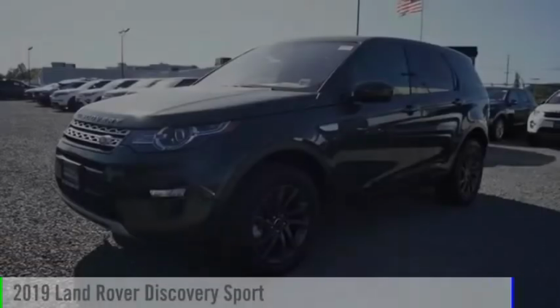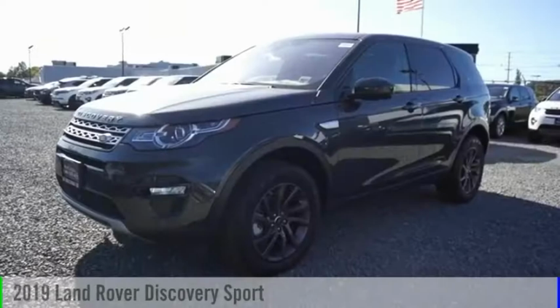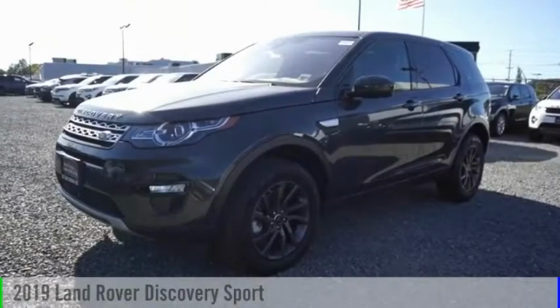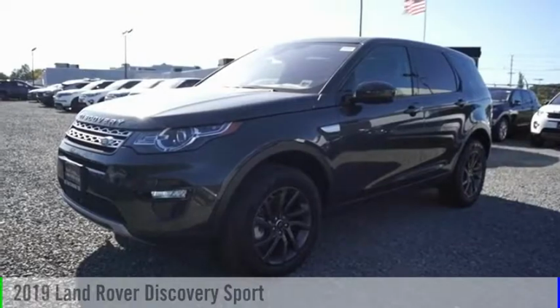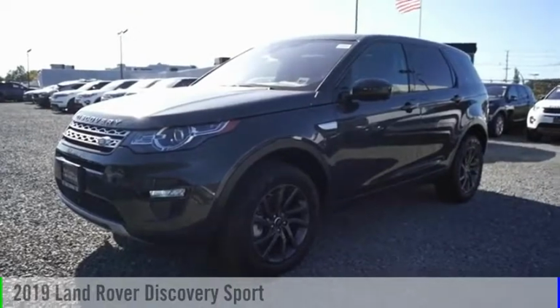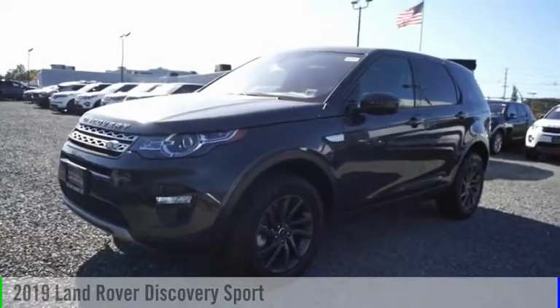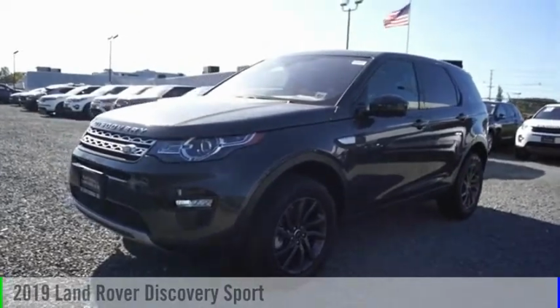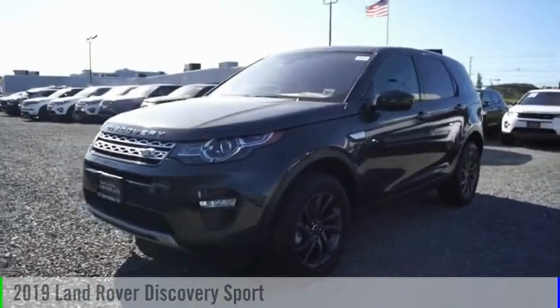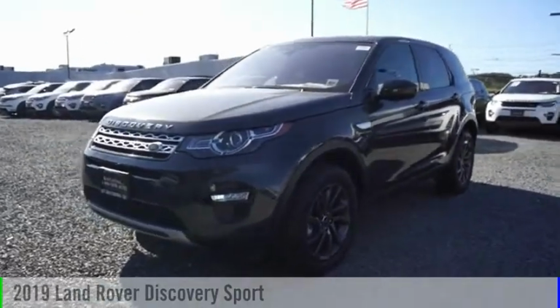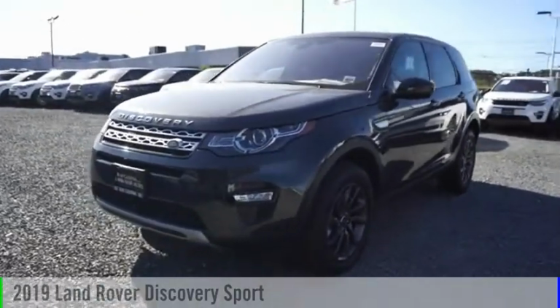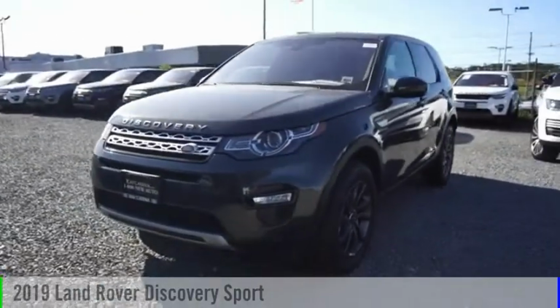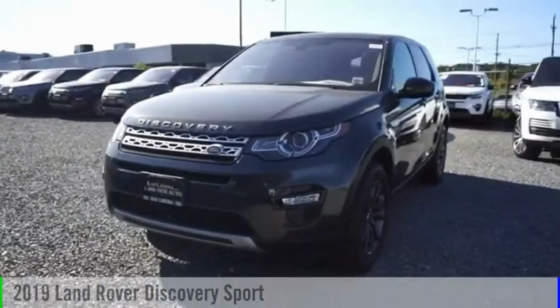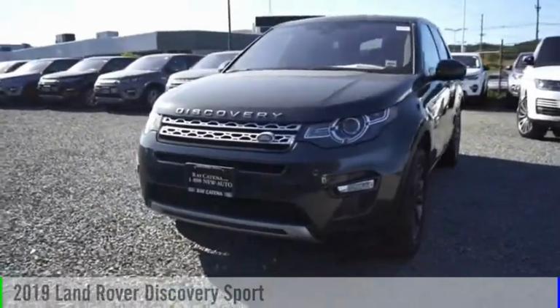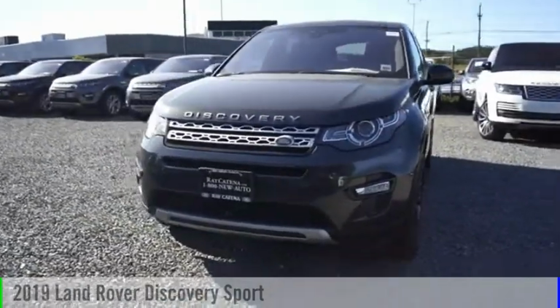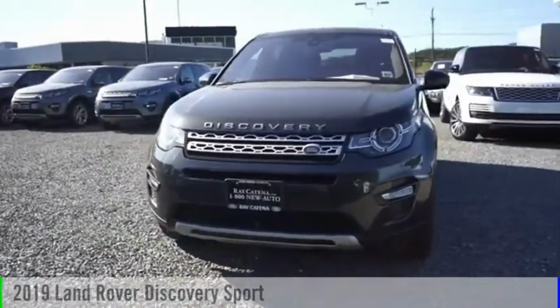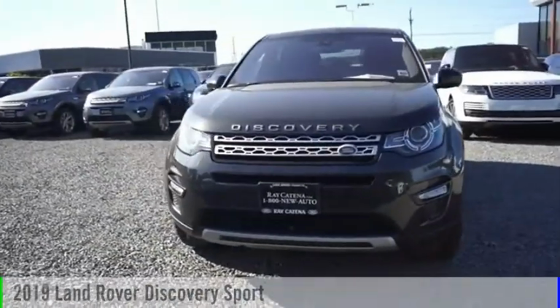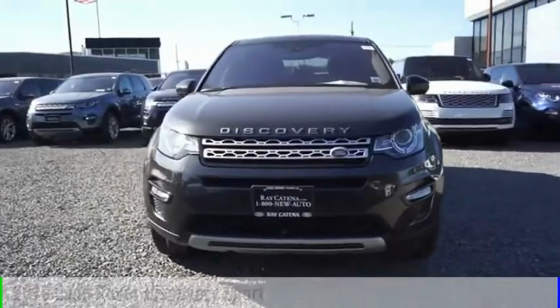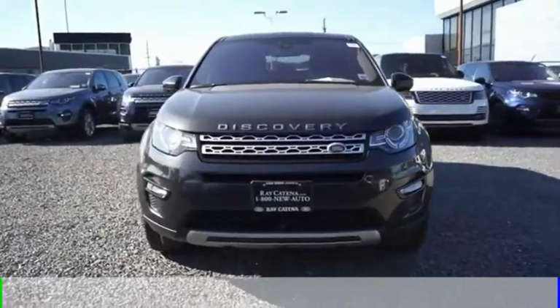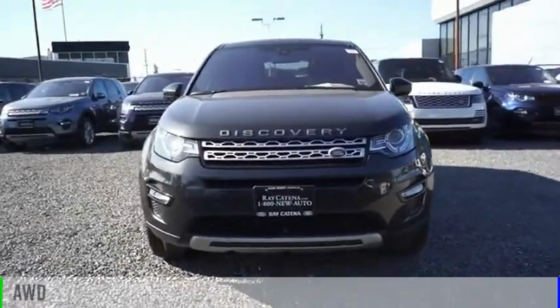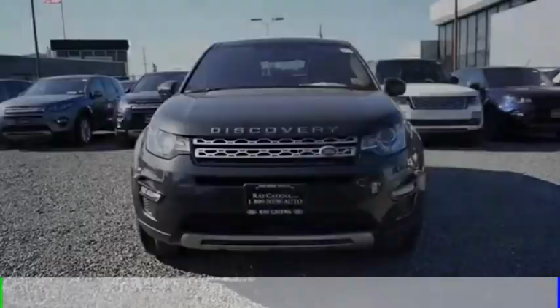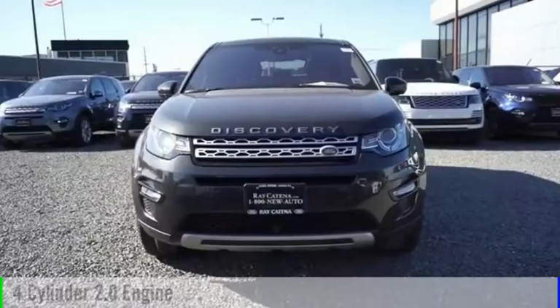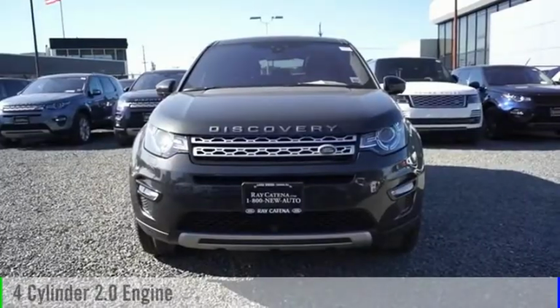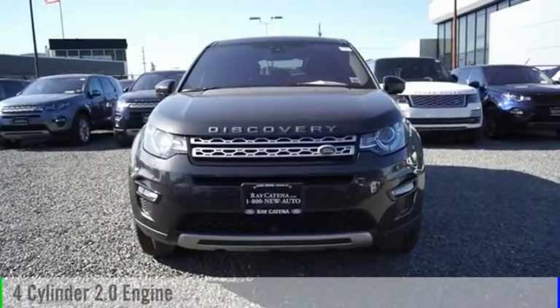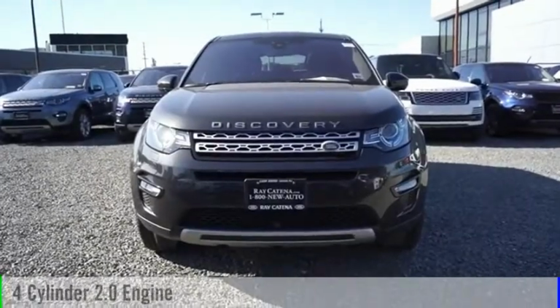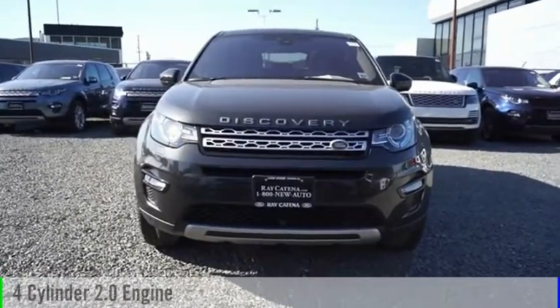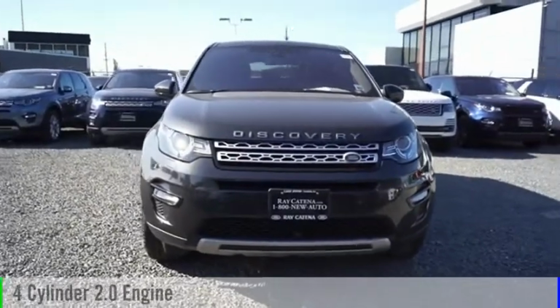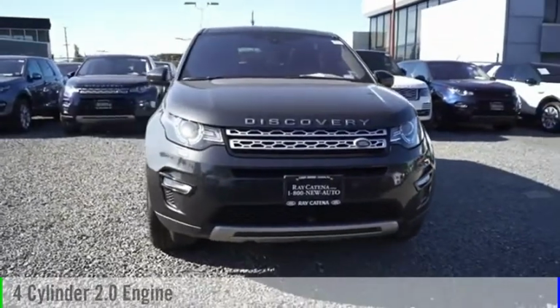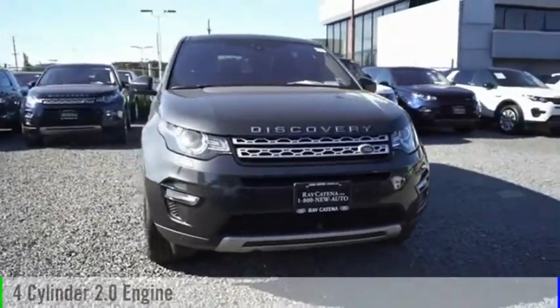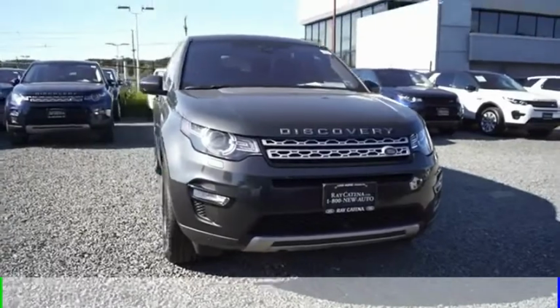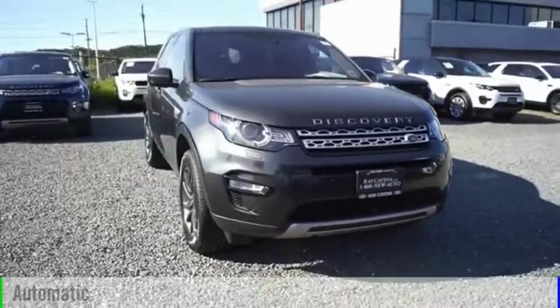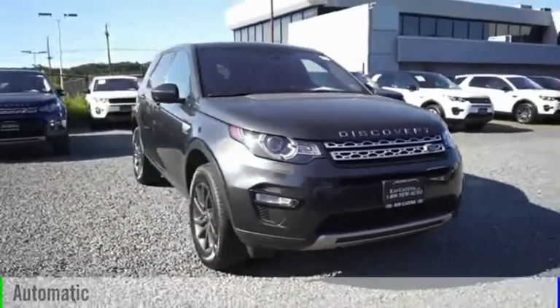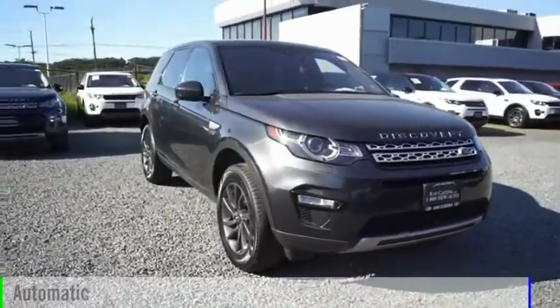We are pleased to show you the 2019 Land Rover New Discovery Sport. This vehicle is powered by an all-wheel drive, four-cylinder, 2.0-liter engine, and comes with an automatic transmission.